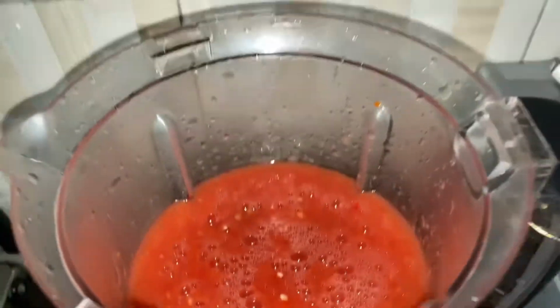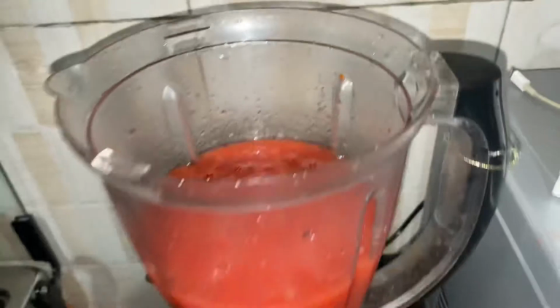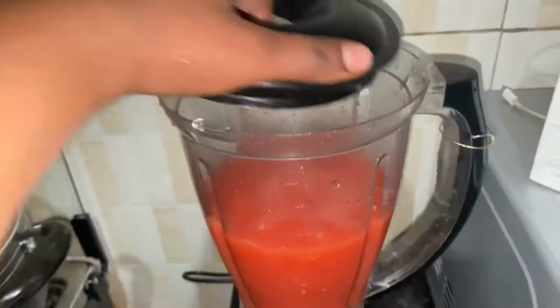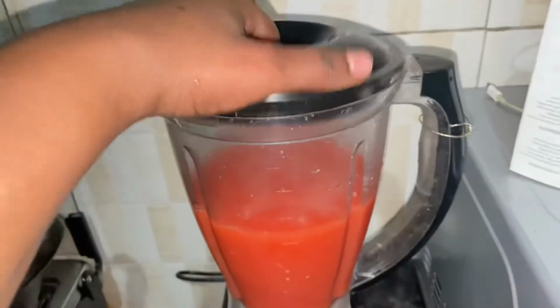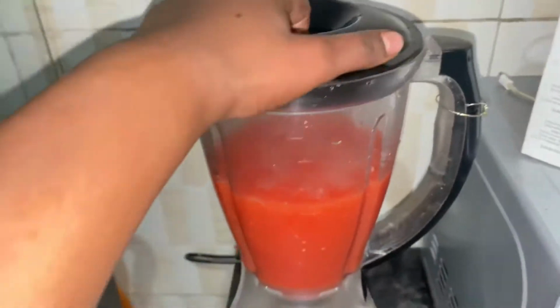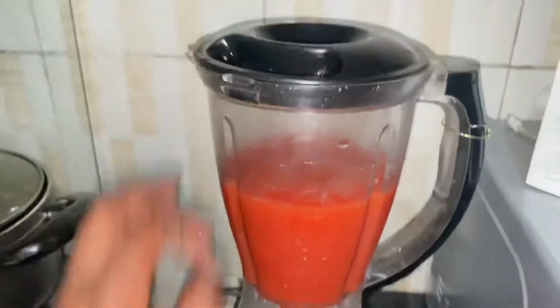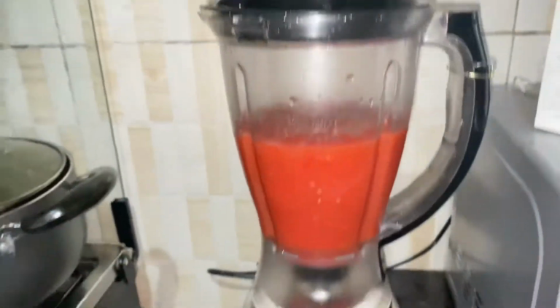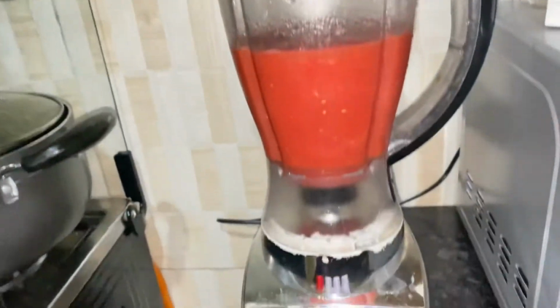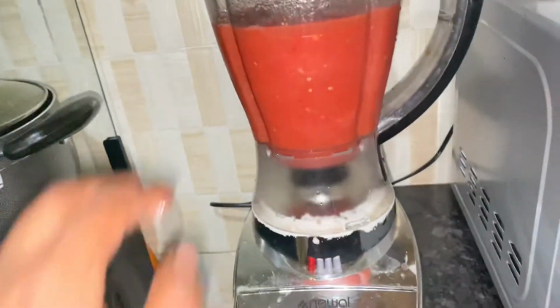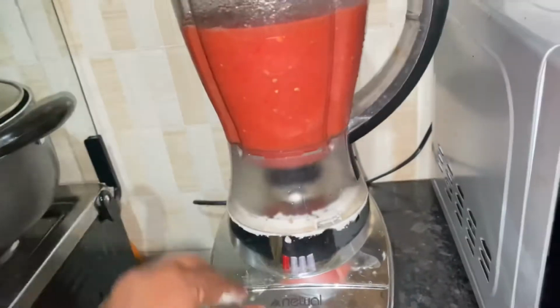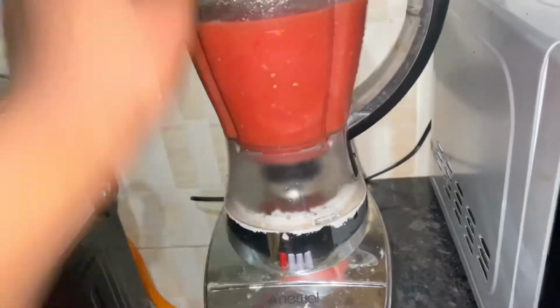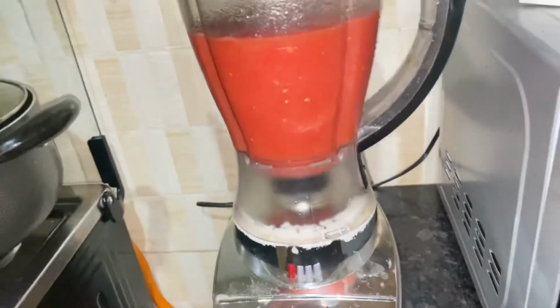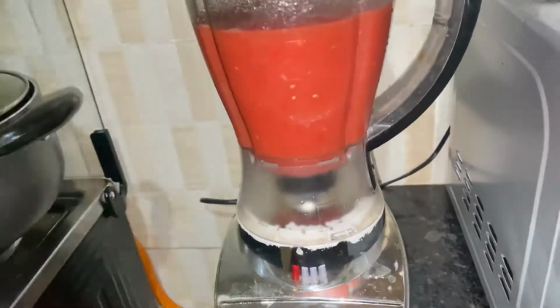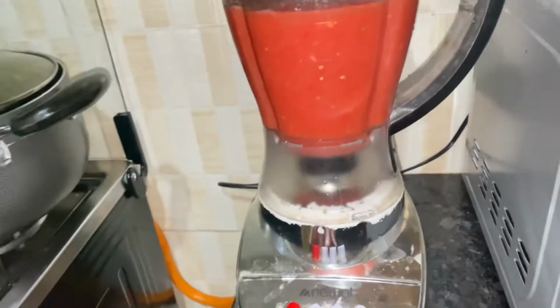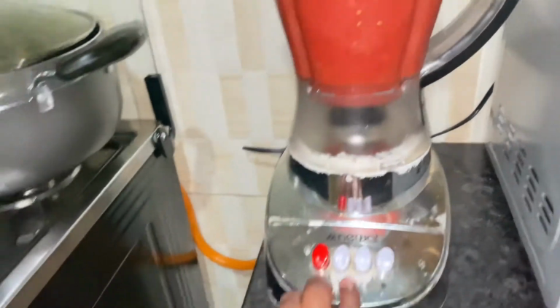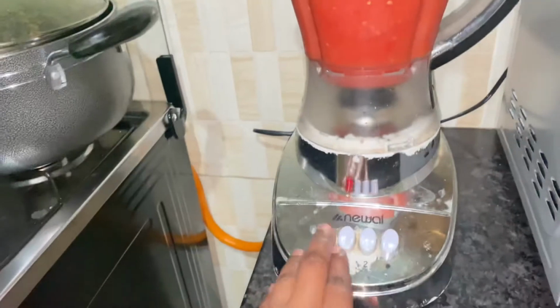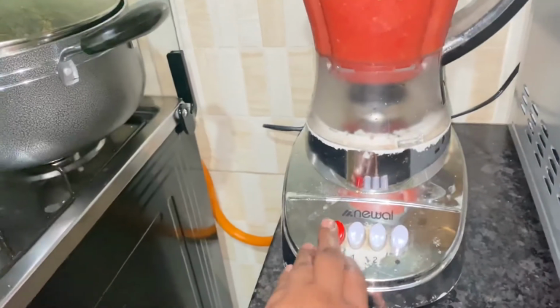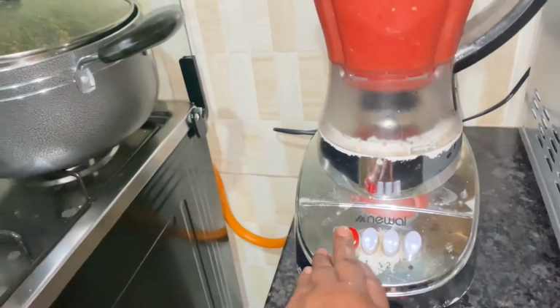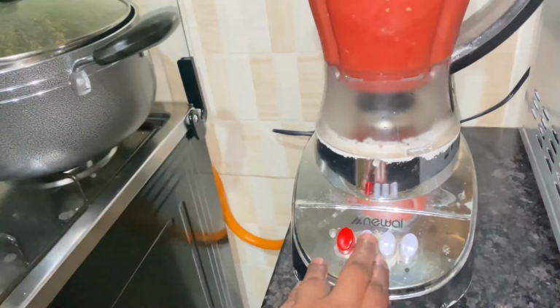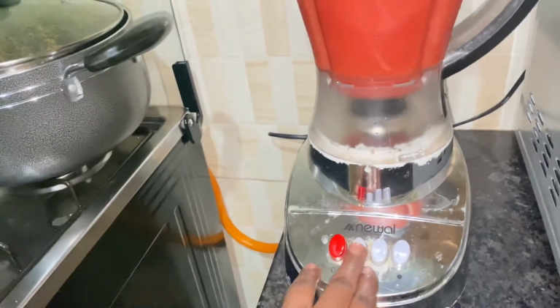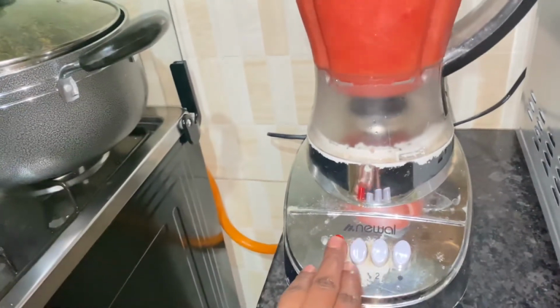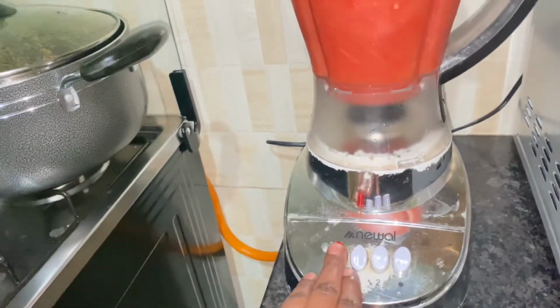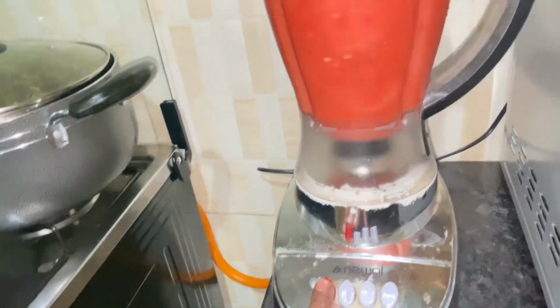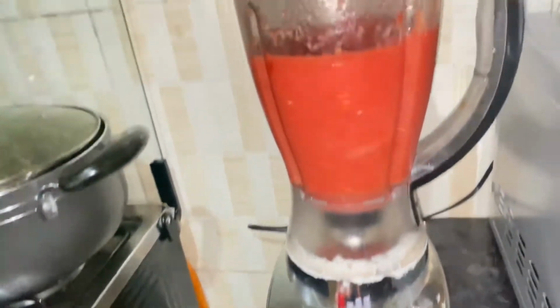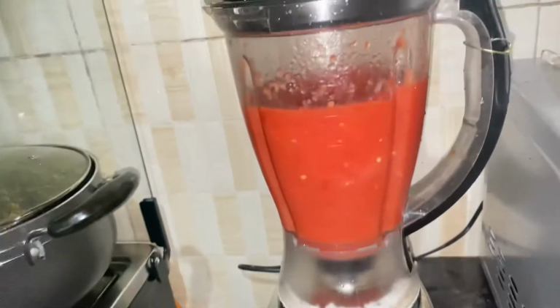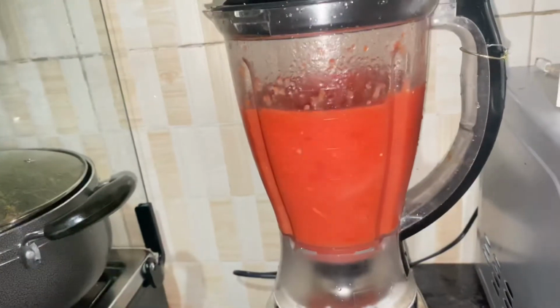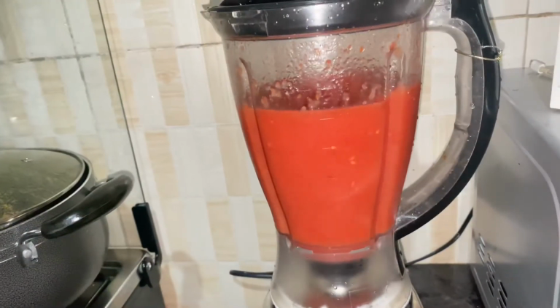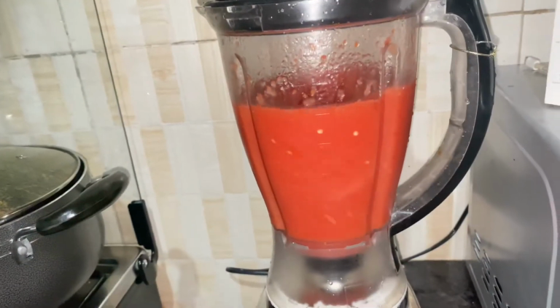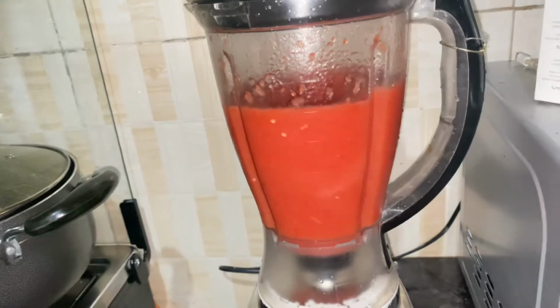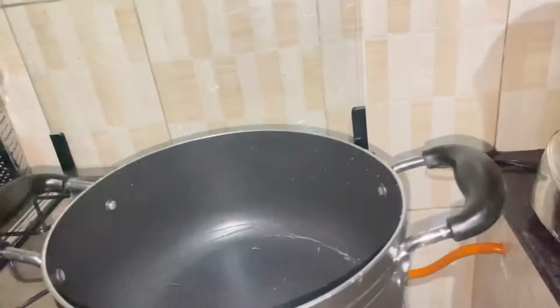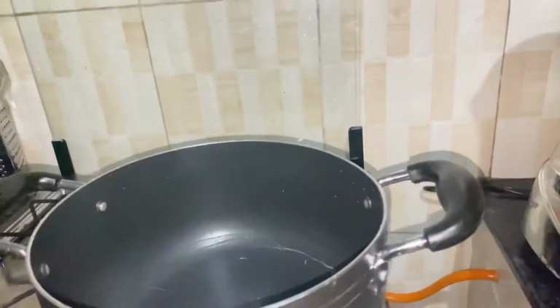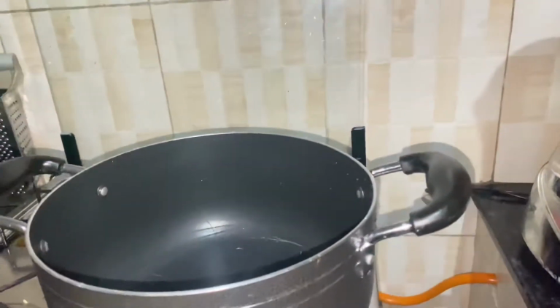I love spicy food. The smell of this can shock you, and that's exactly how I check whether it's spicy enough — because I can't taste raw tomatoes, chilies, and onions directly, that would be weird.